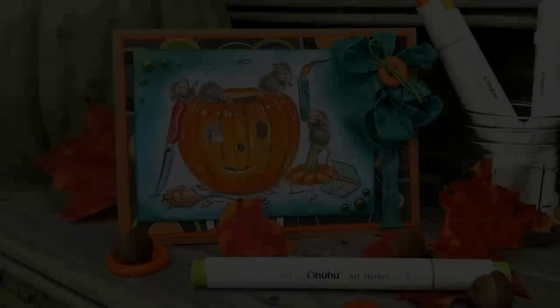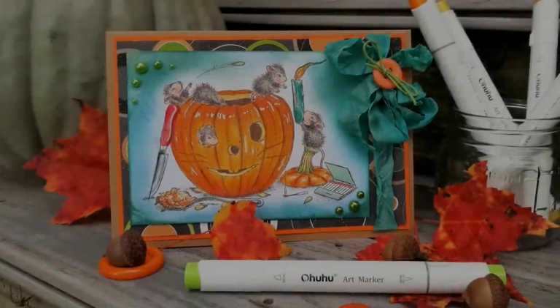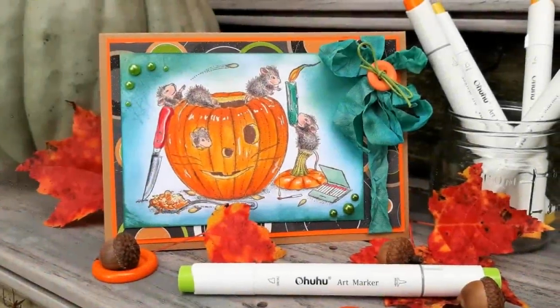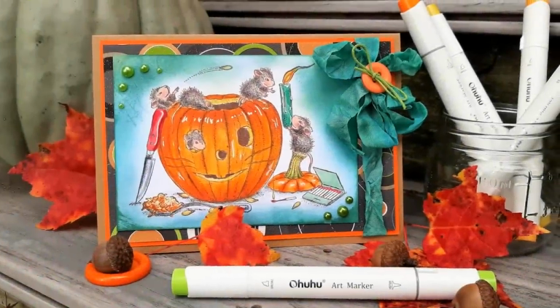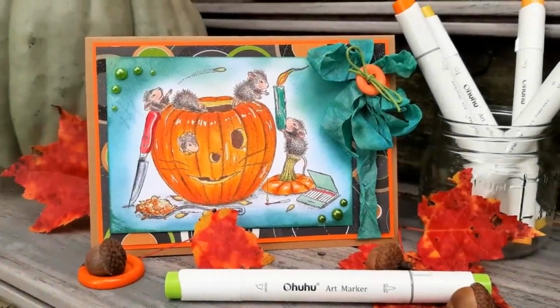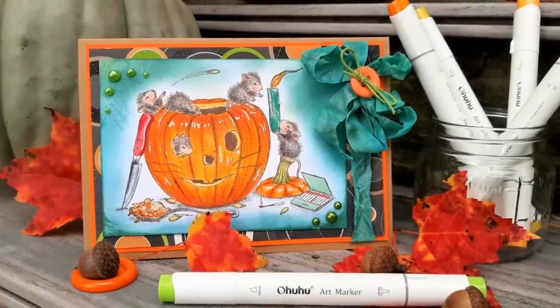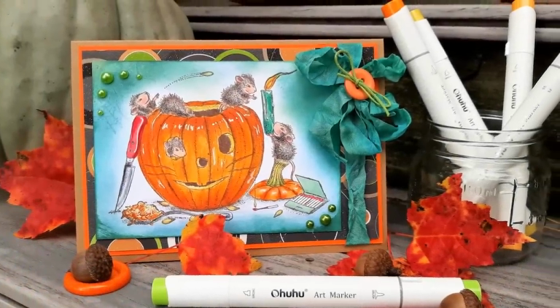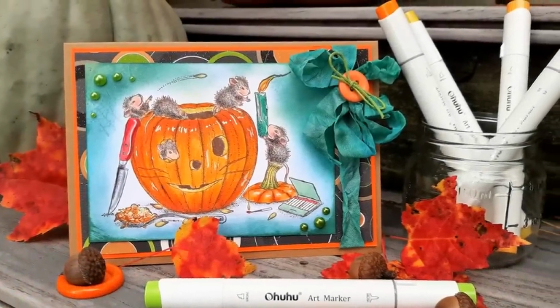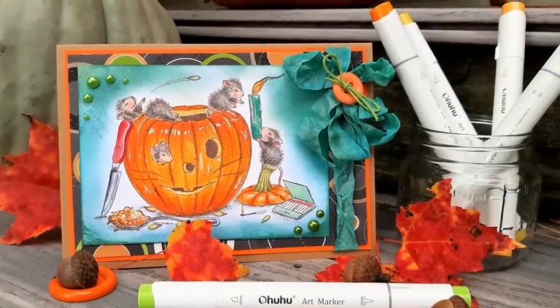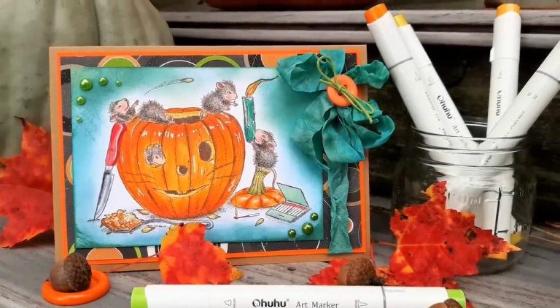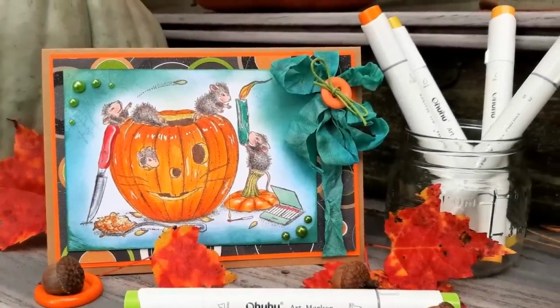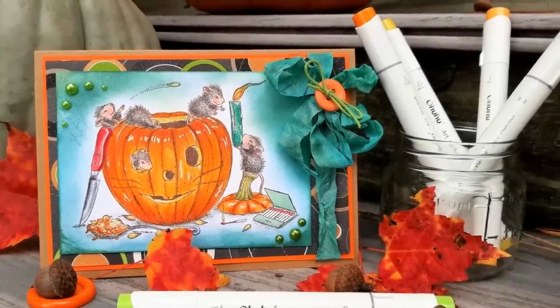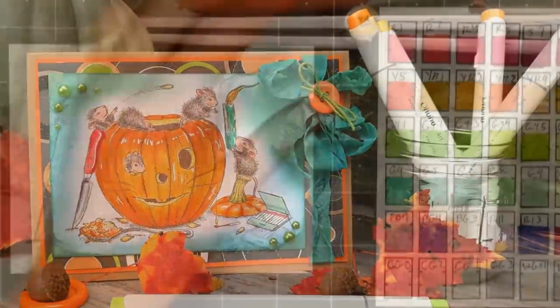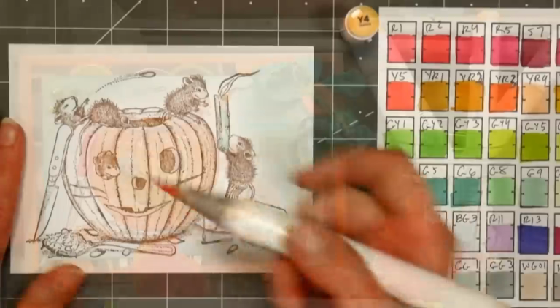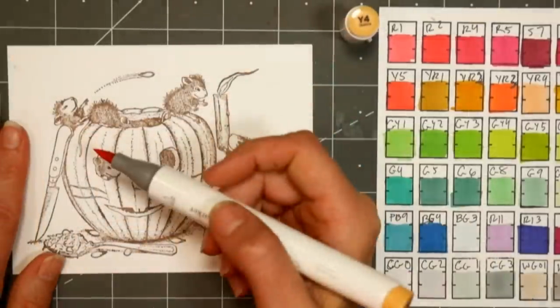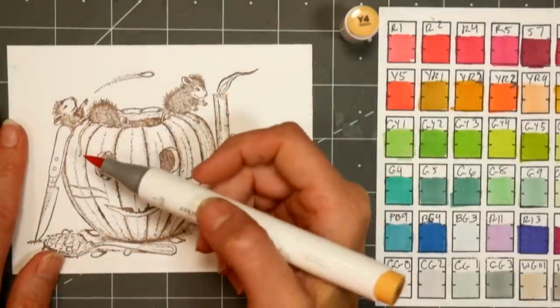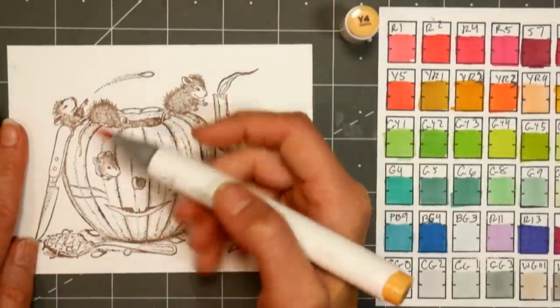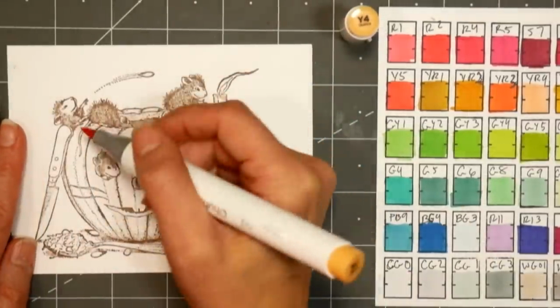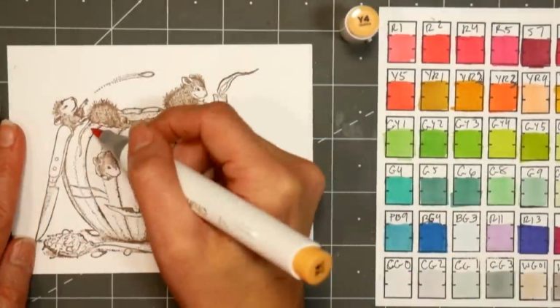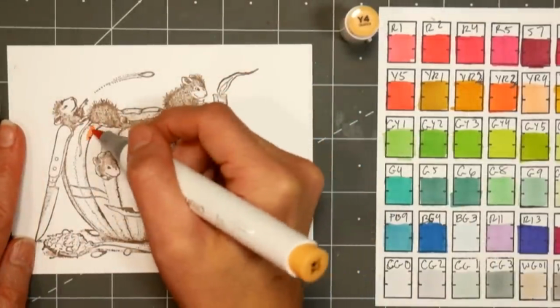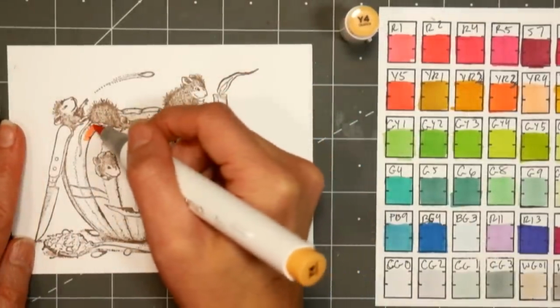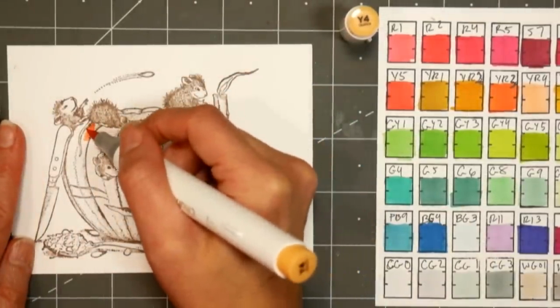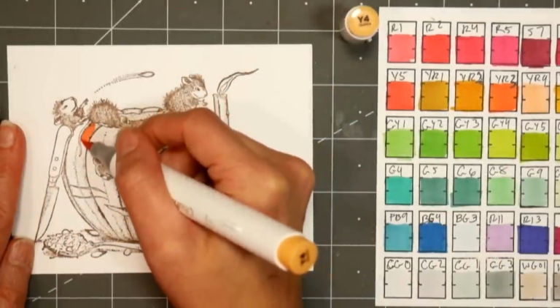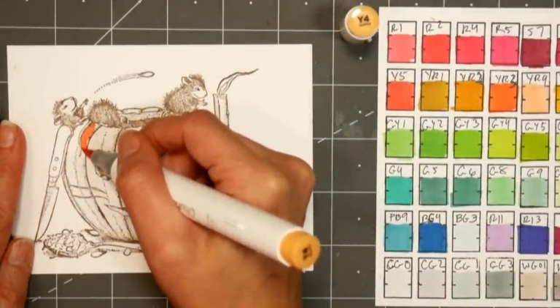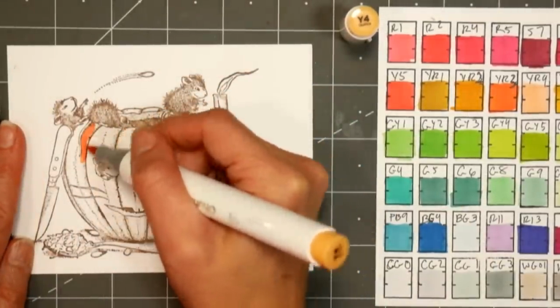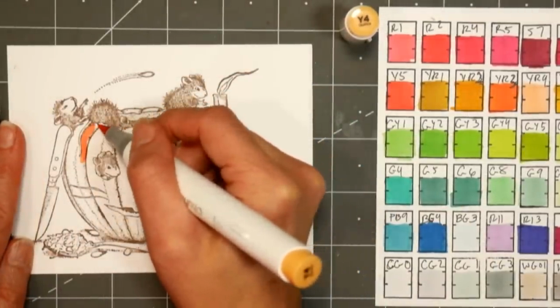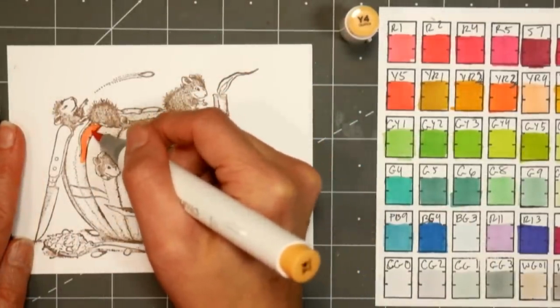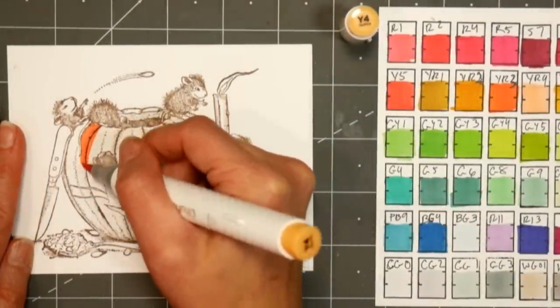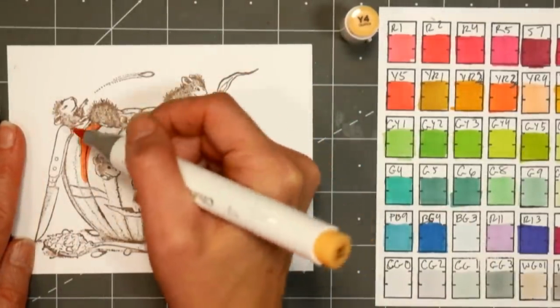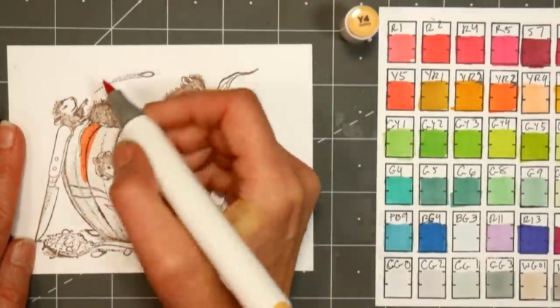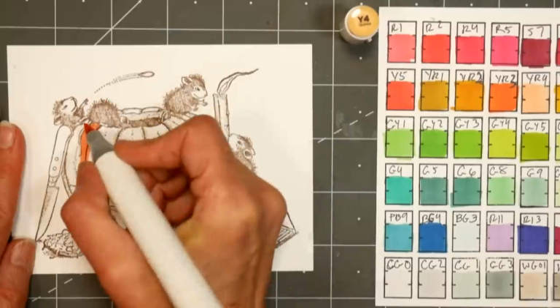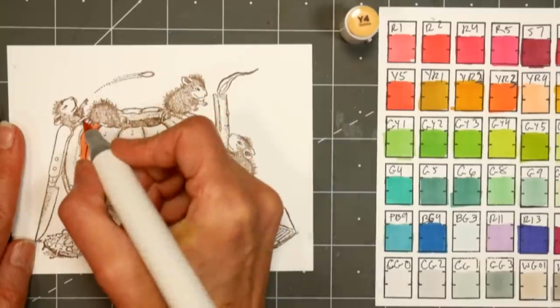Hi there, Lindsay here the Frugal Crafter. Today we're going to make a Halloween card featuring house mouse stamps. This is such a fun image, I've had it for a few years. I believe you can find it from Stampendis and I'm coloring this with alcohol markers.